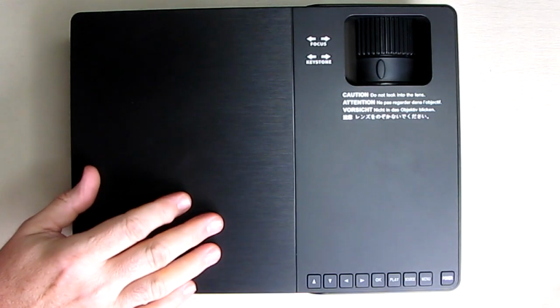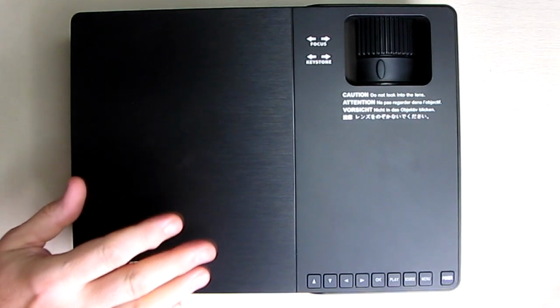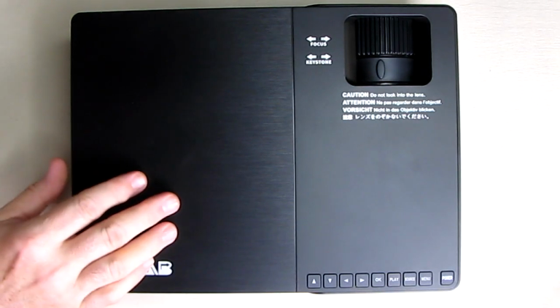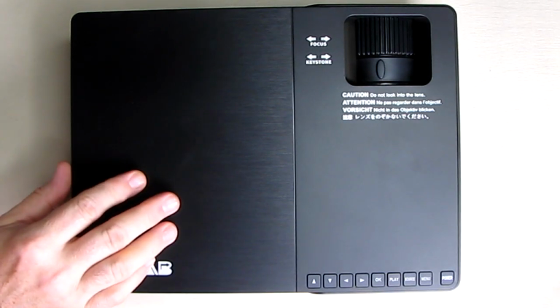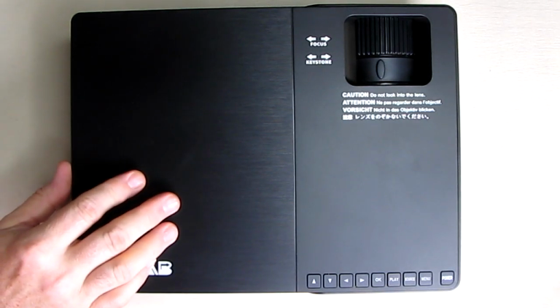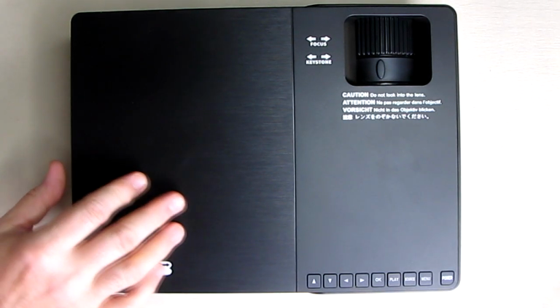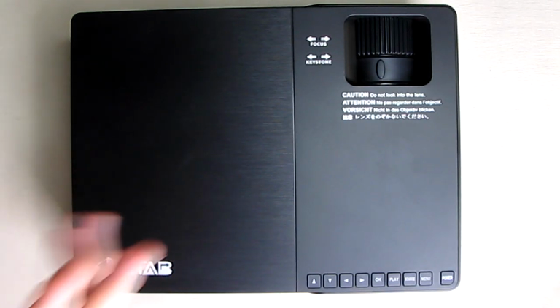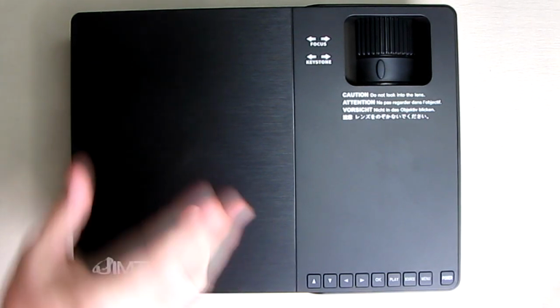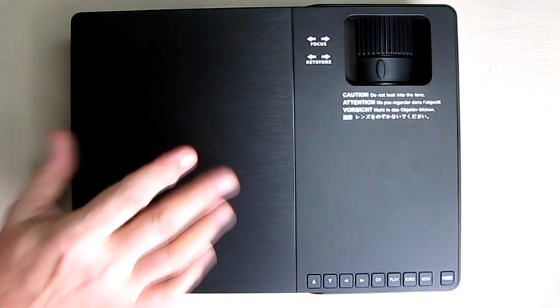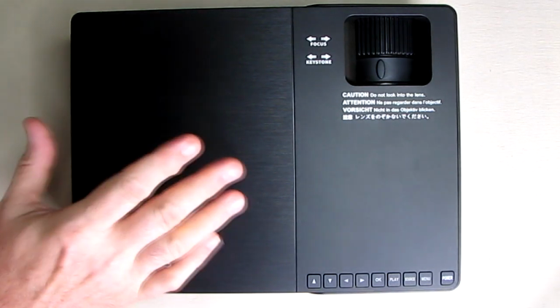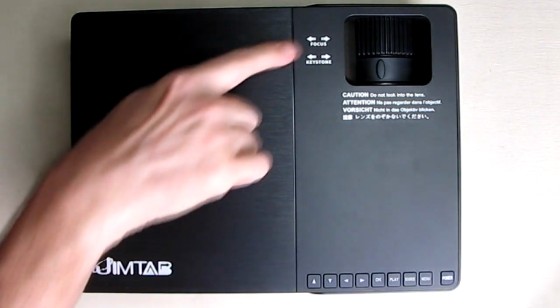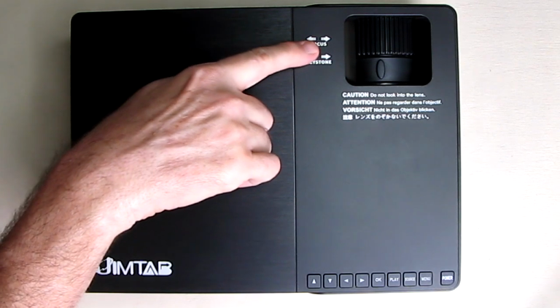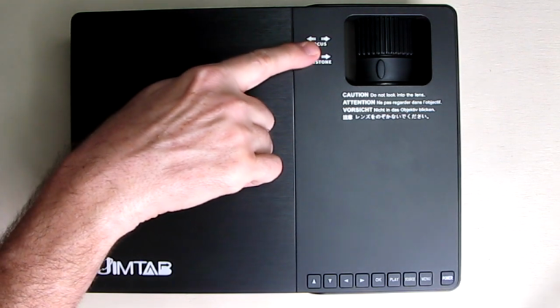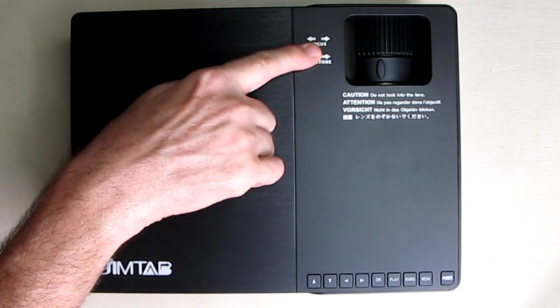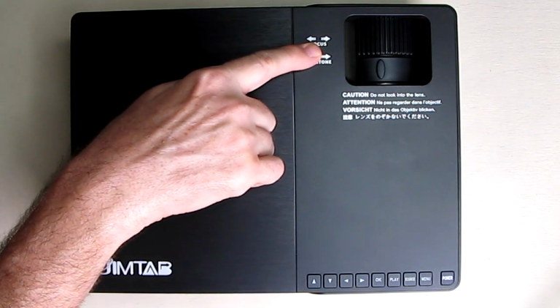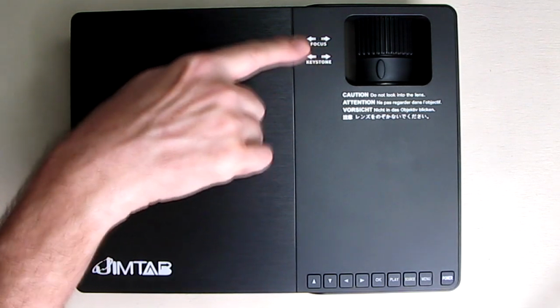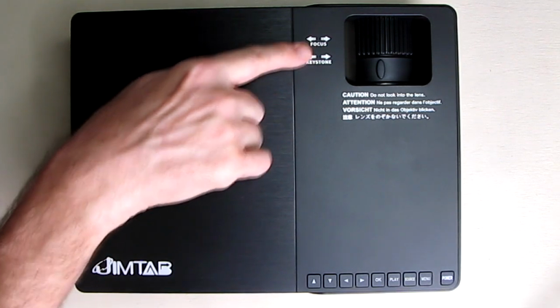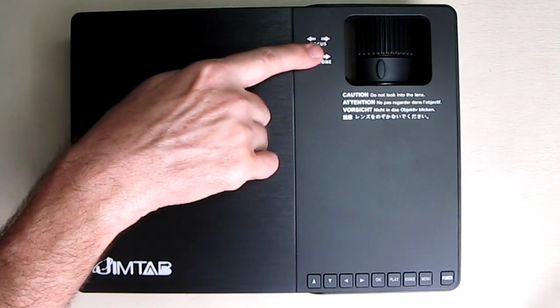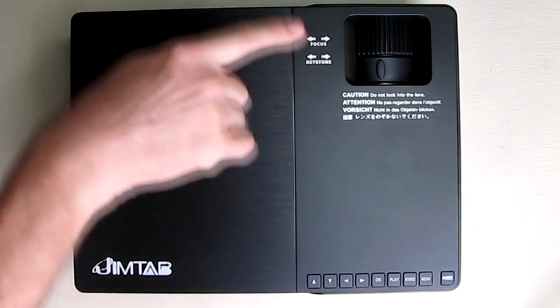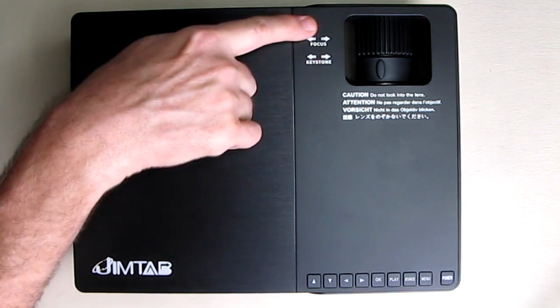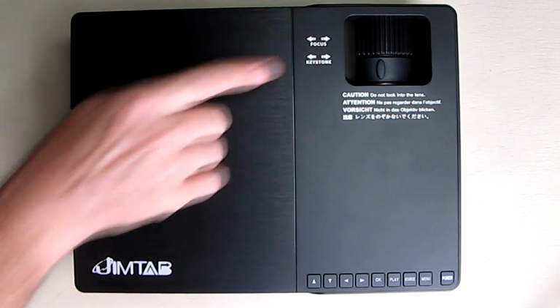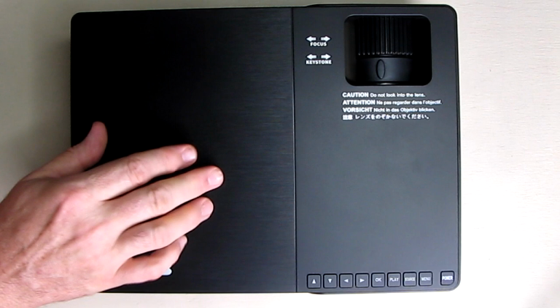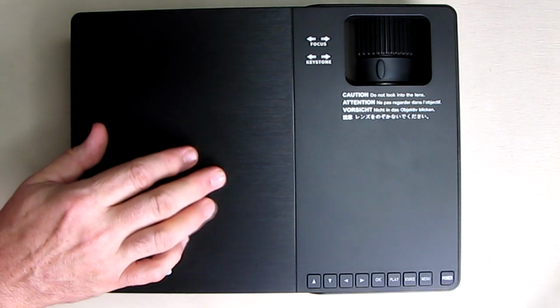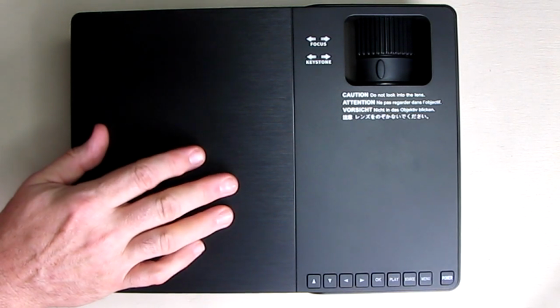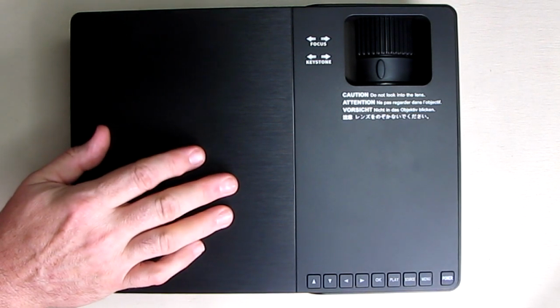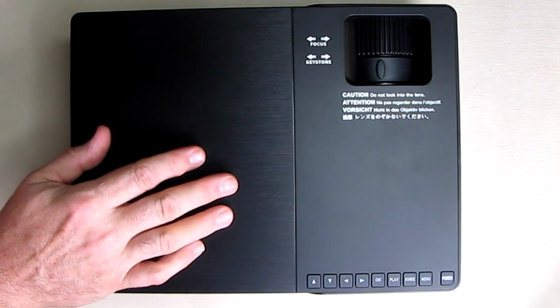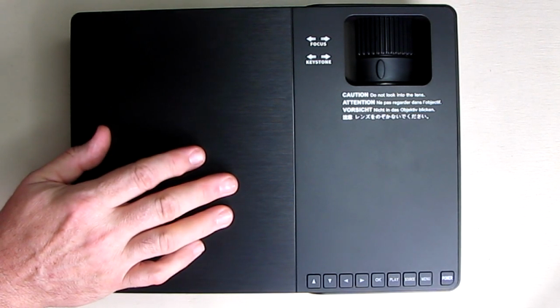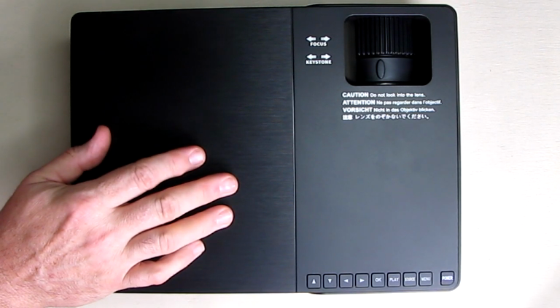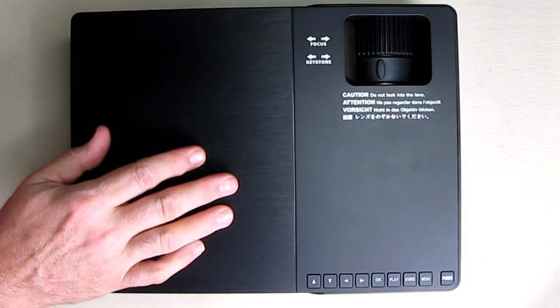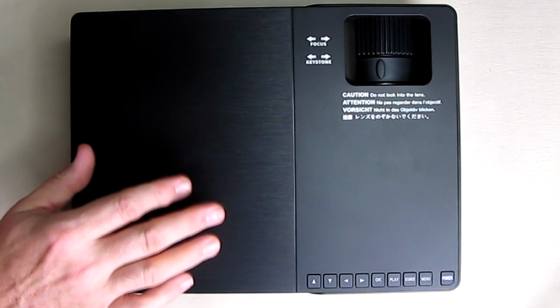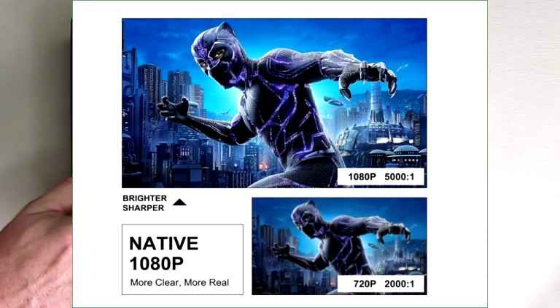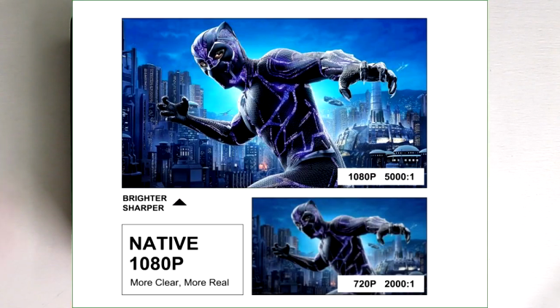Projectors have something called the contrast ratio — that's the difference between the brights and the darks. As you can see, the example is the white versus the dark. This projector has a pretty decent contrast ratio of 5,000 to 1.